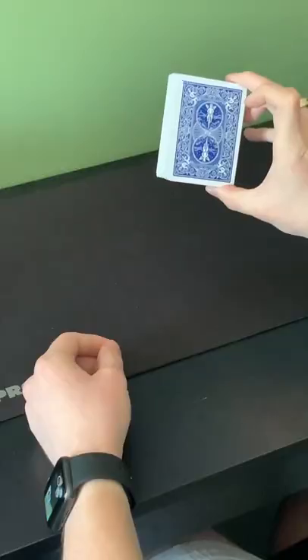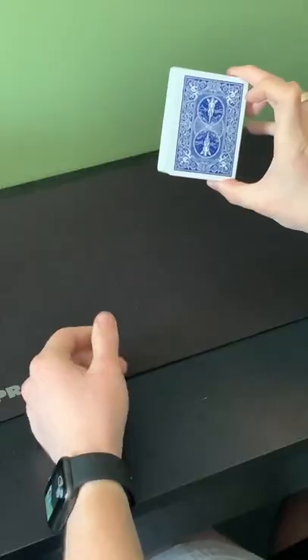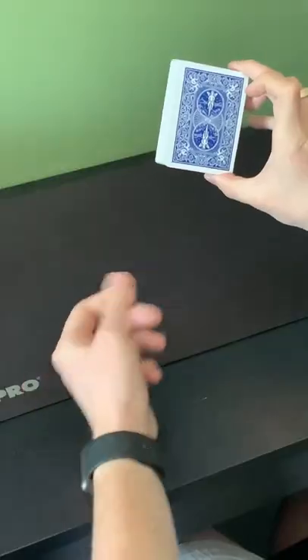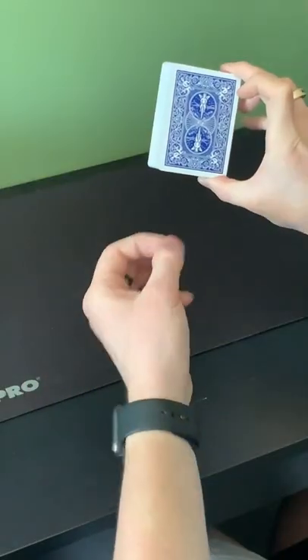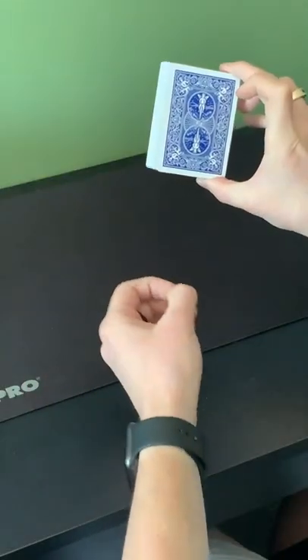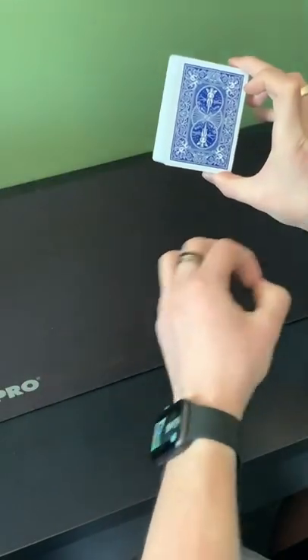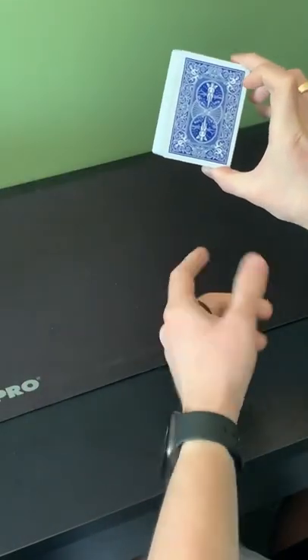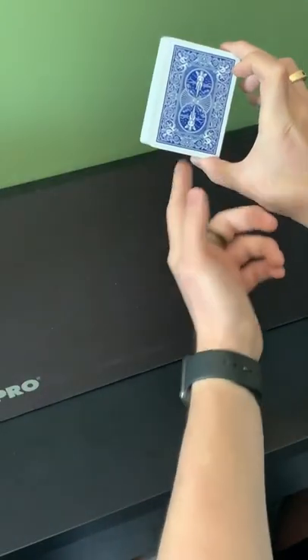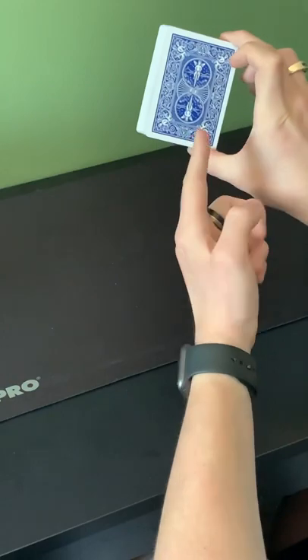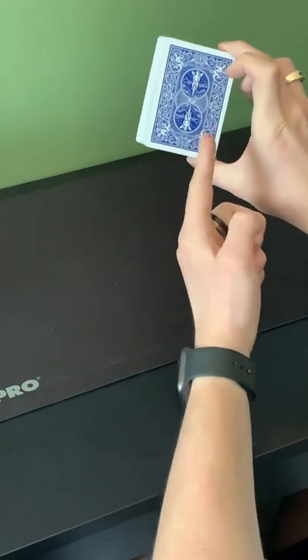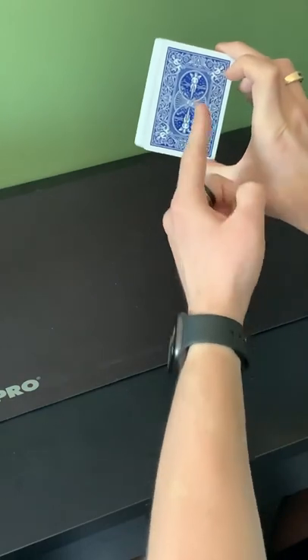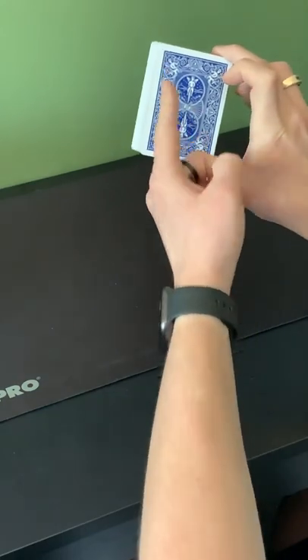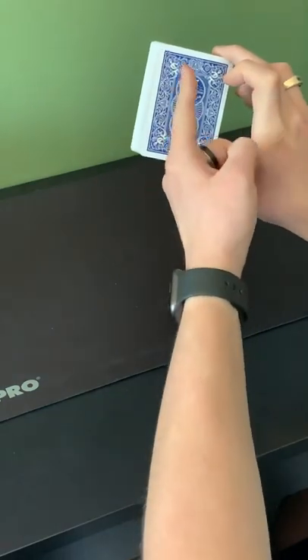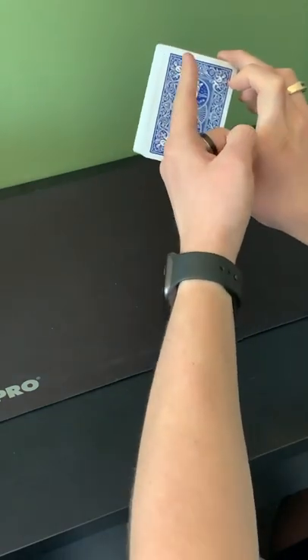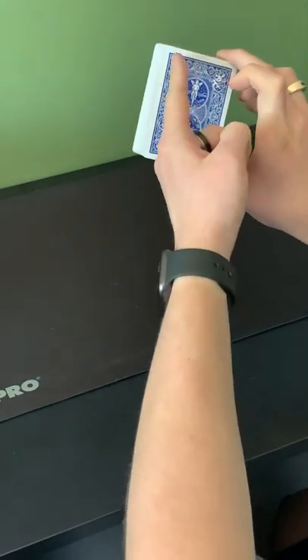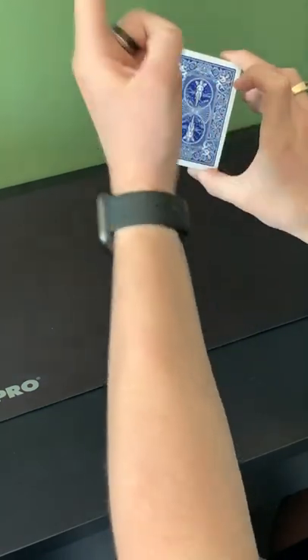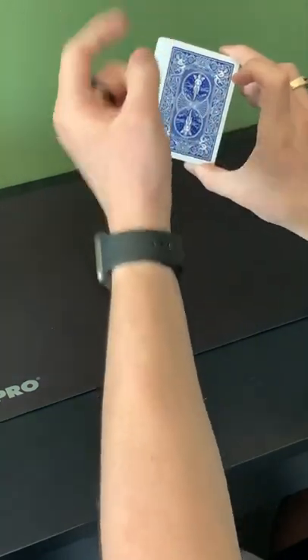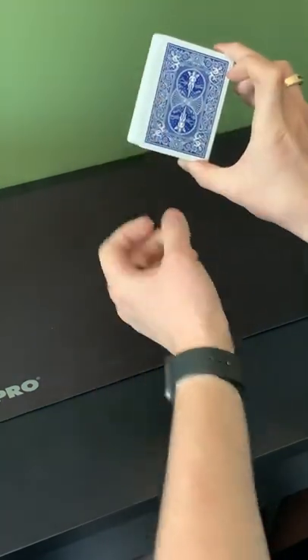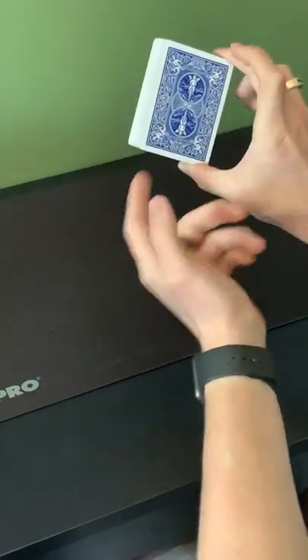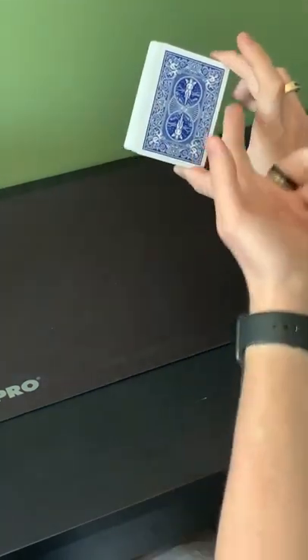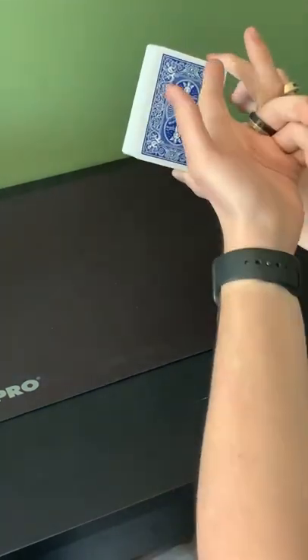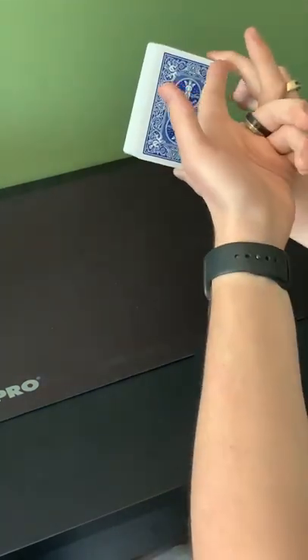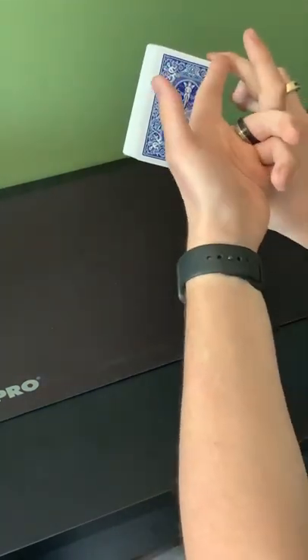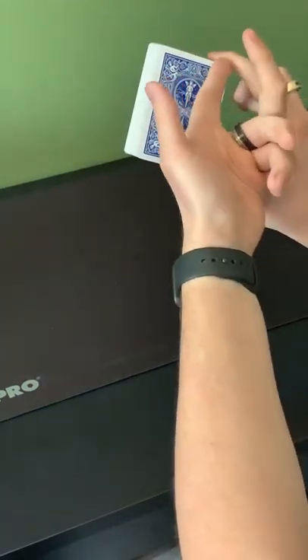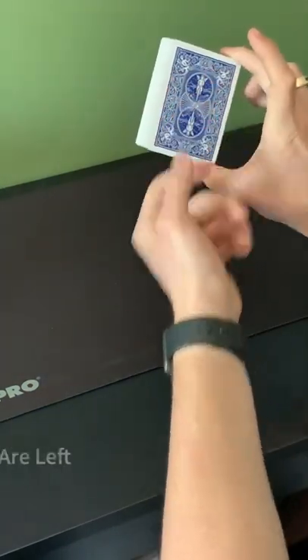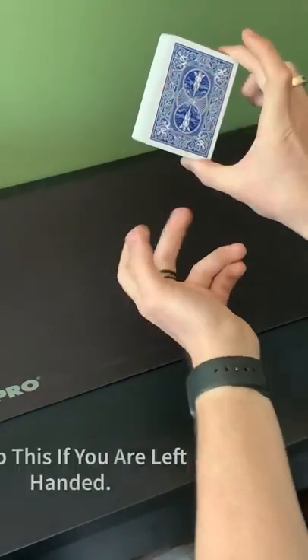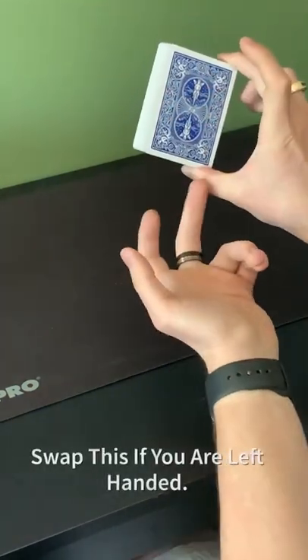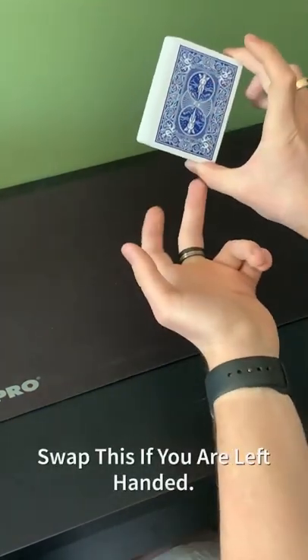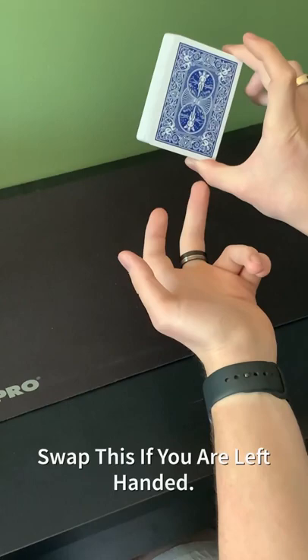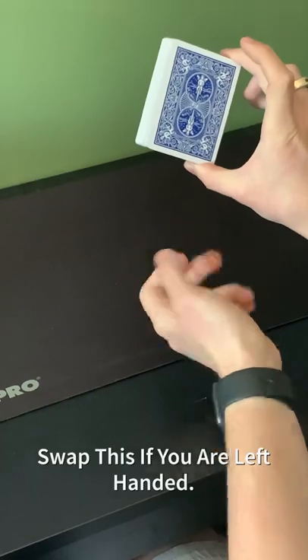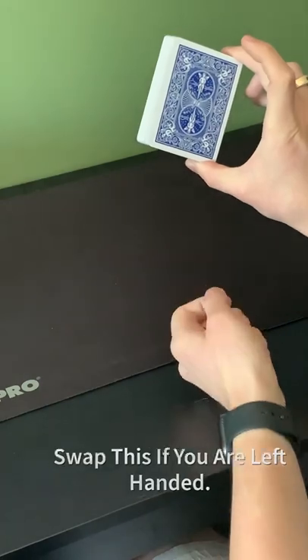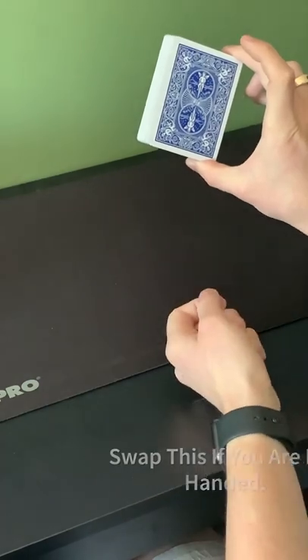To do this, you're going to hold the cards at a 45 degree angle with the point facing upwards, your middle finger on the top right corner and your thumb on the bottom right corner.